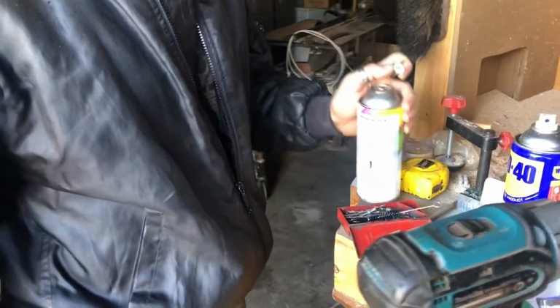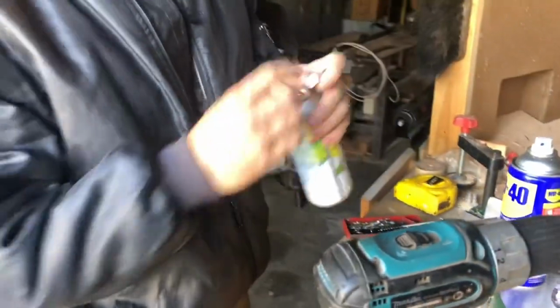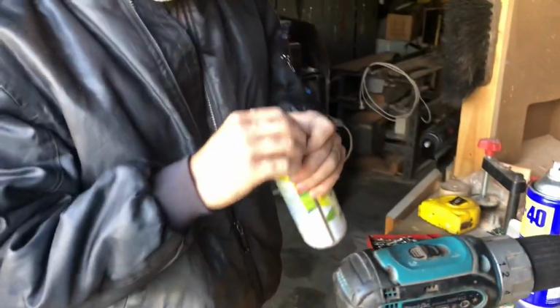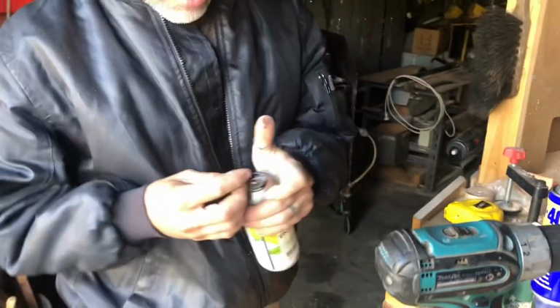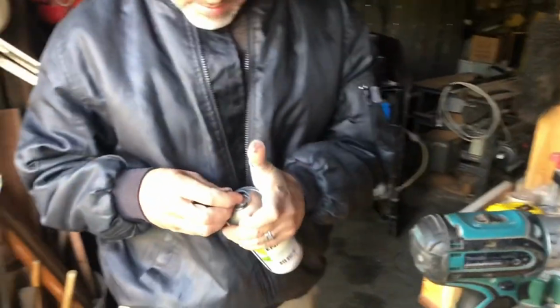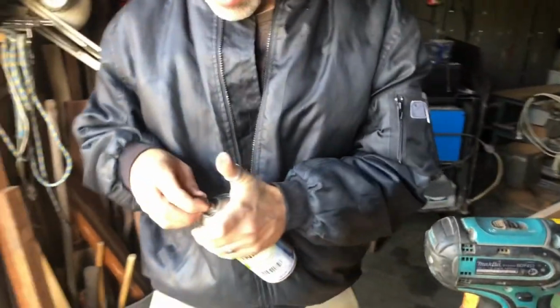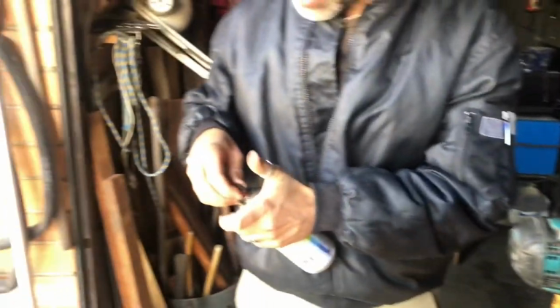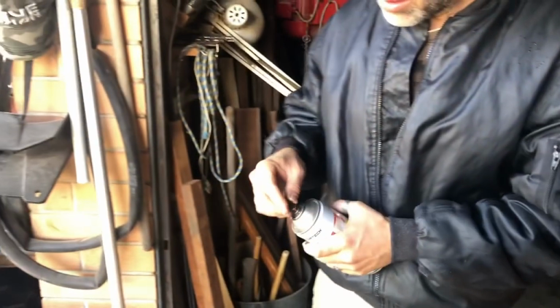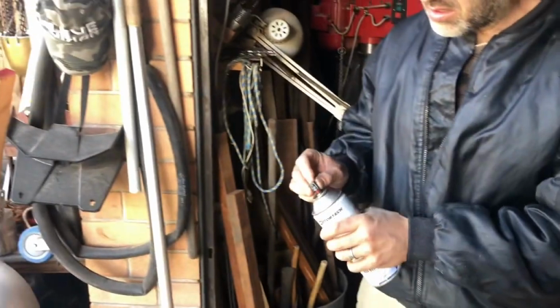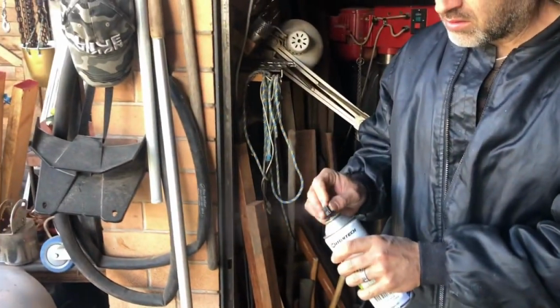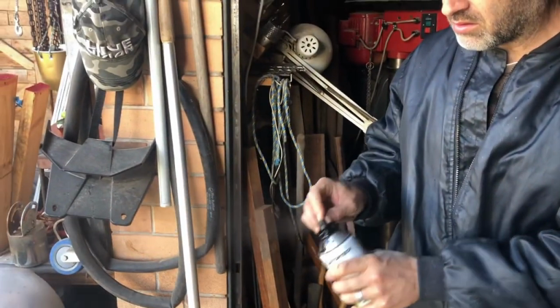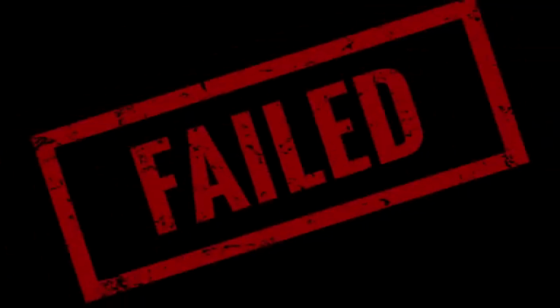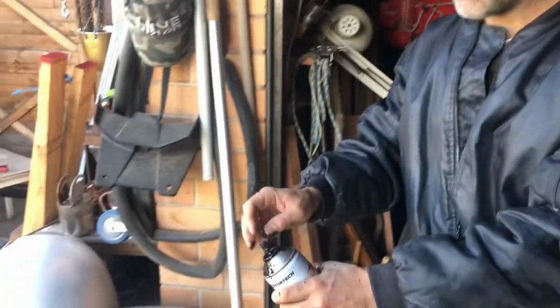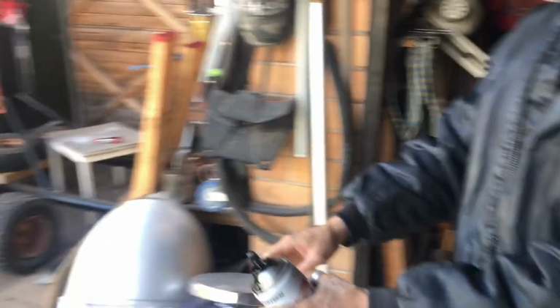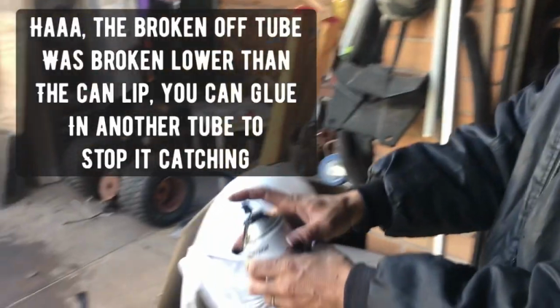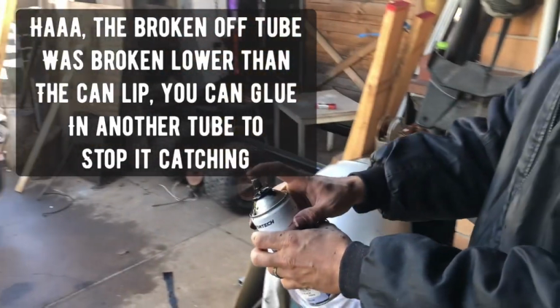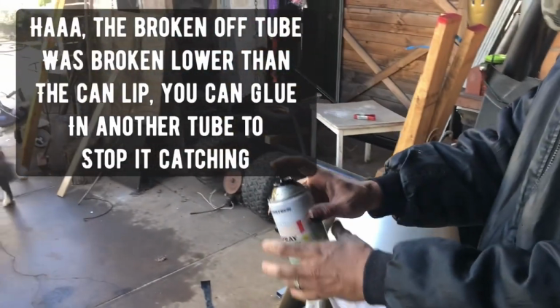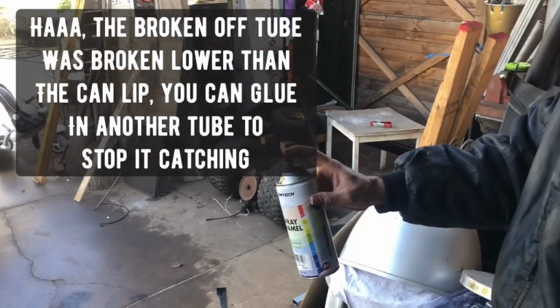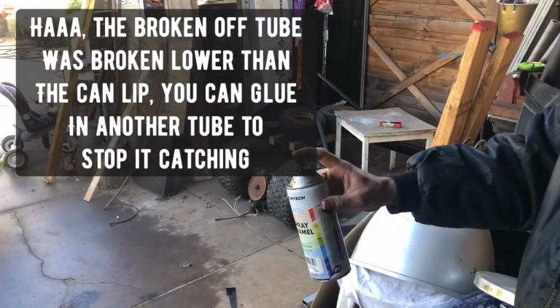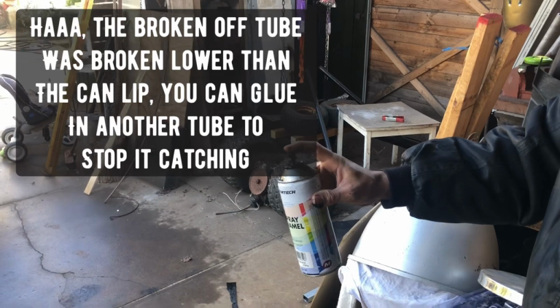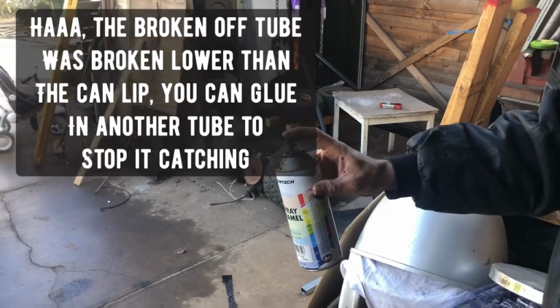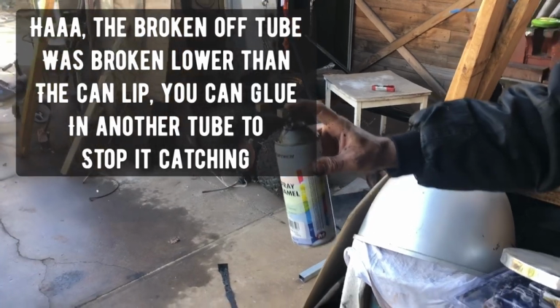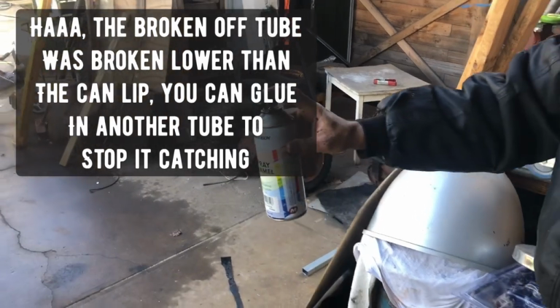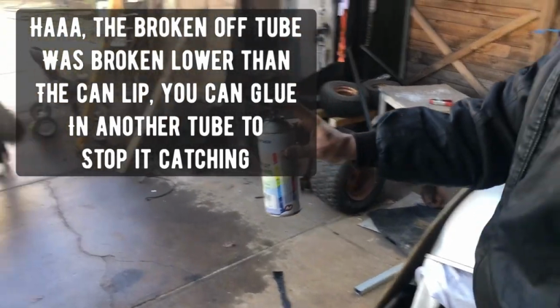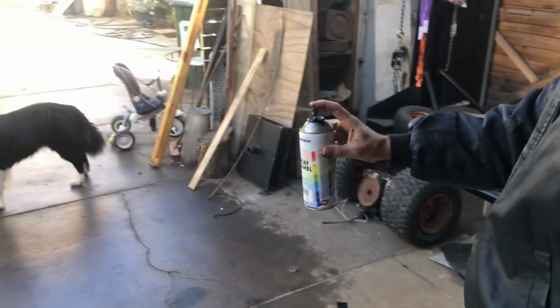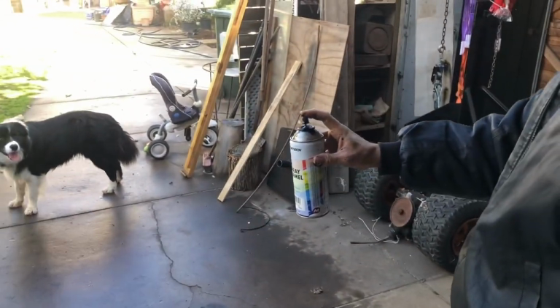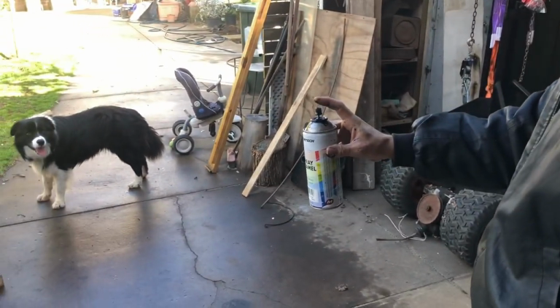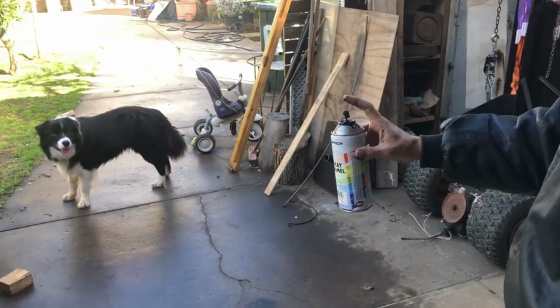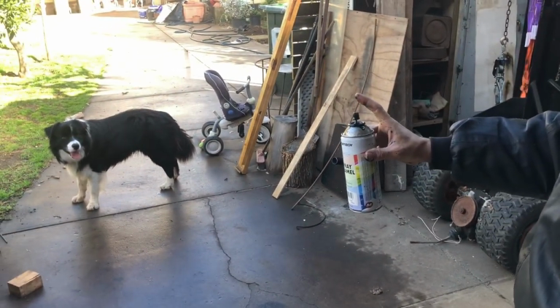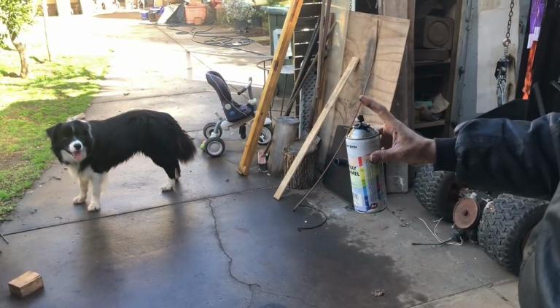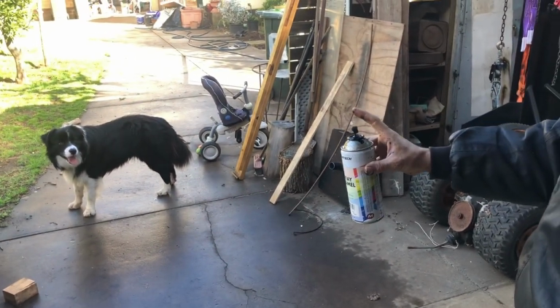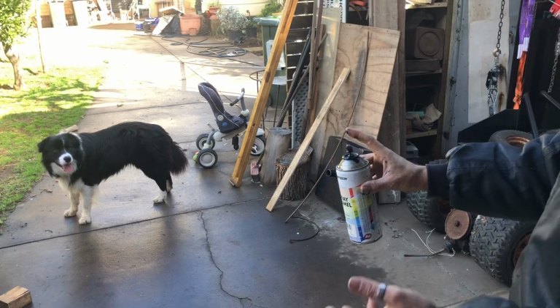Then we pop it in — stand out of the way. Works good! Push it in — if you push it too hard it sprays automatically, it's like a spray gun.